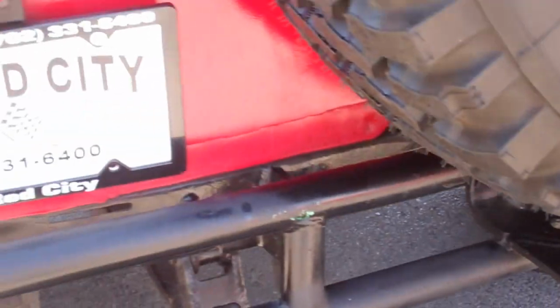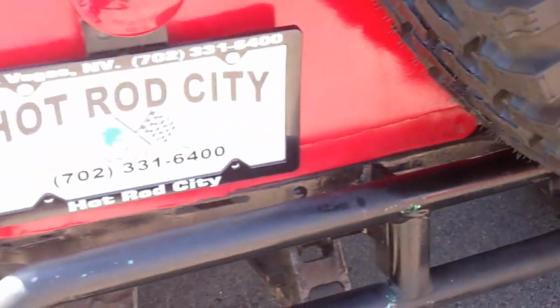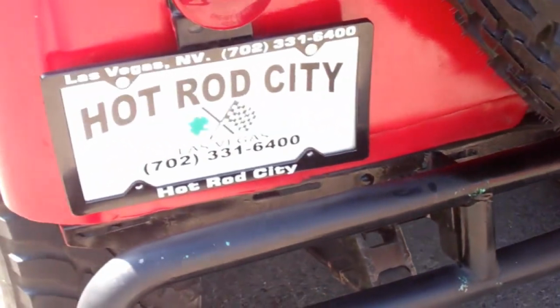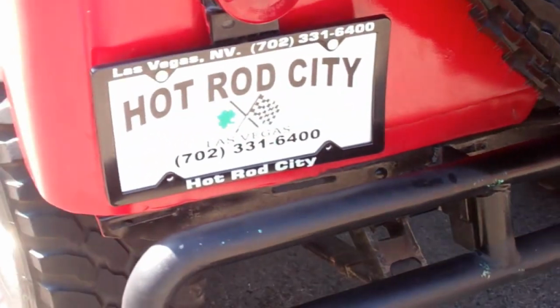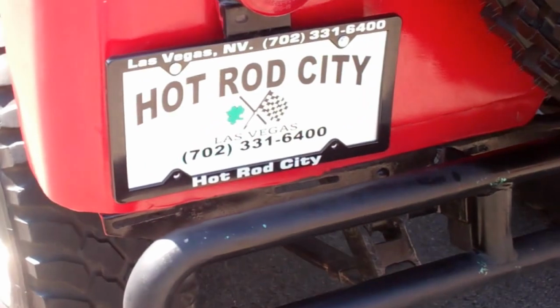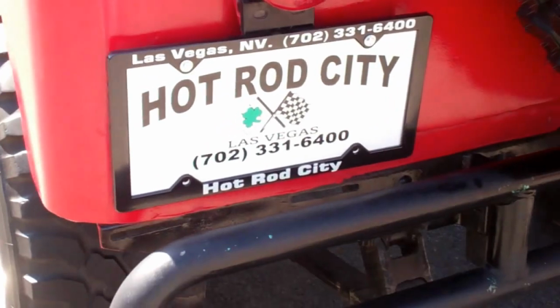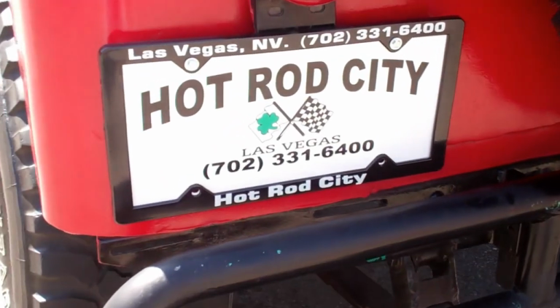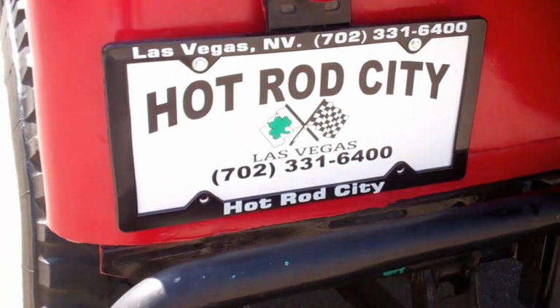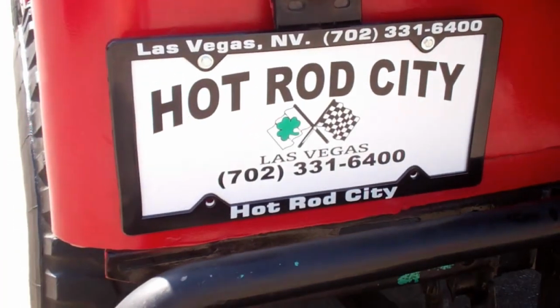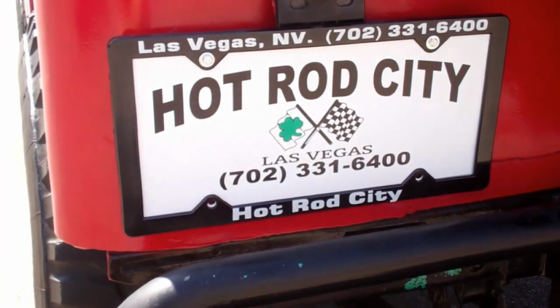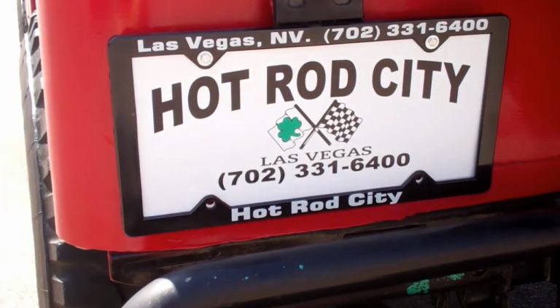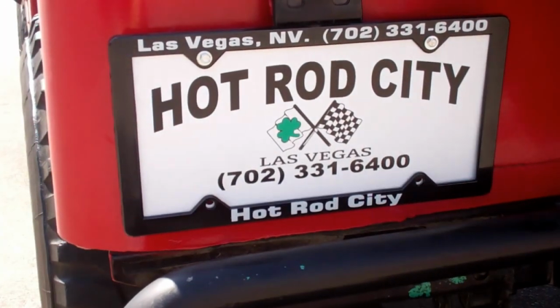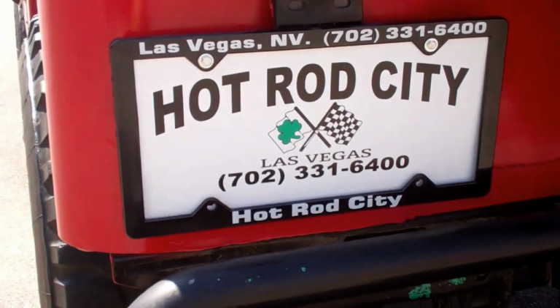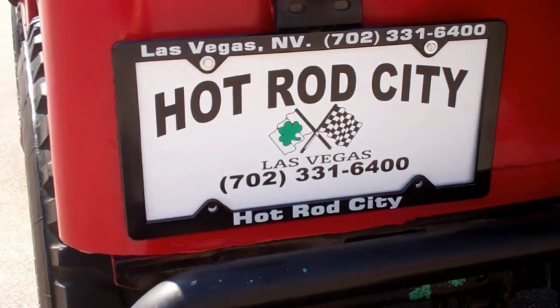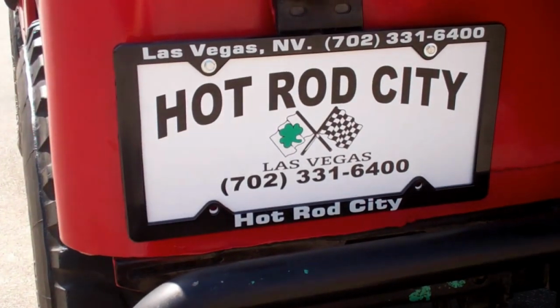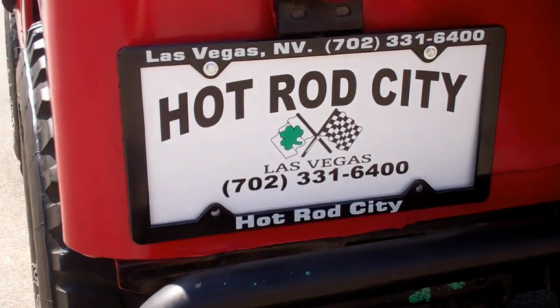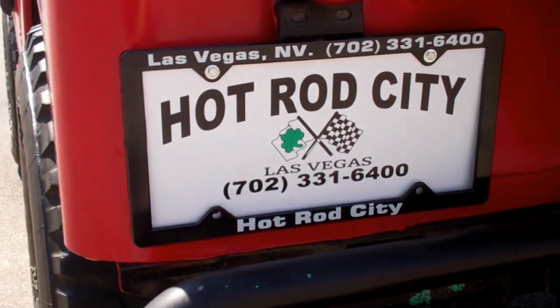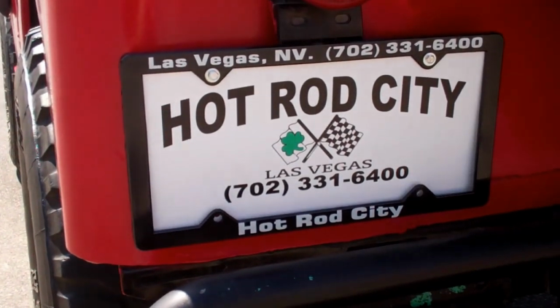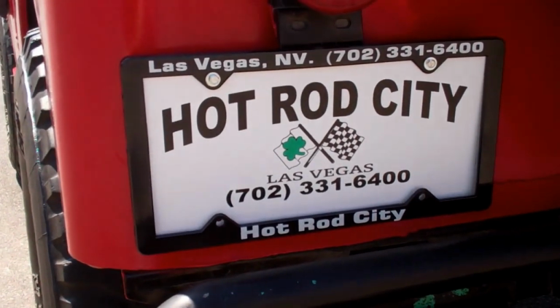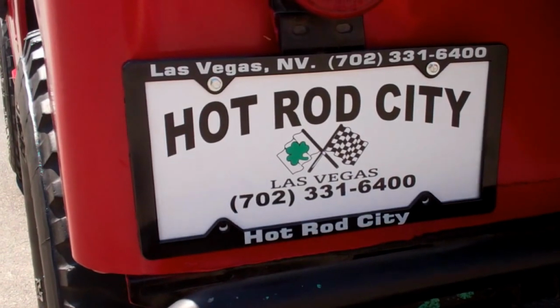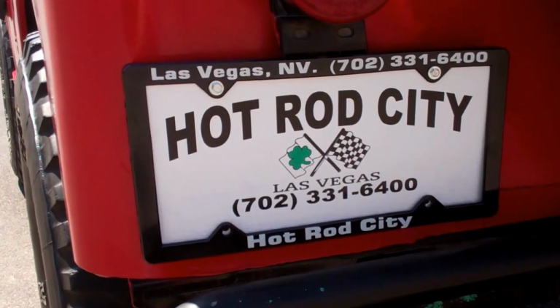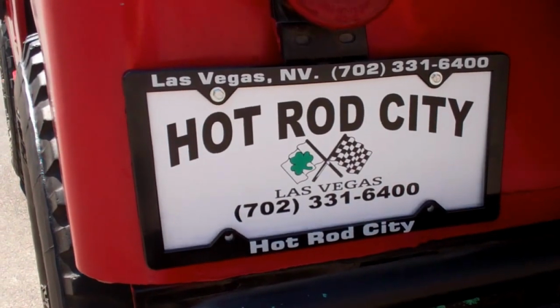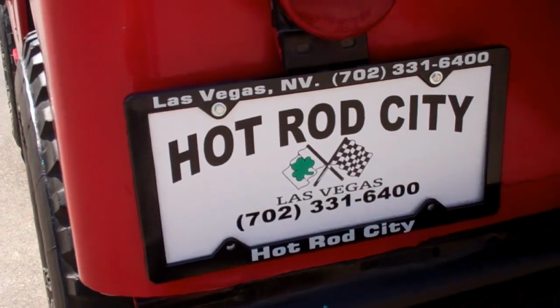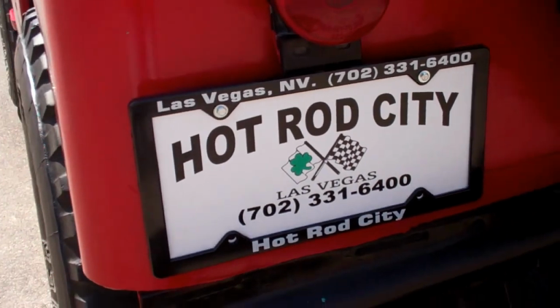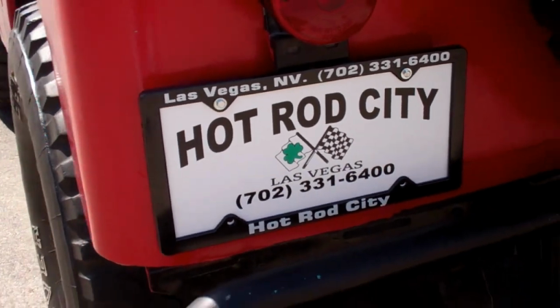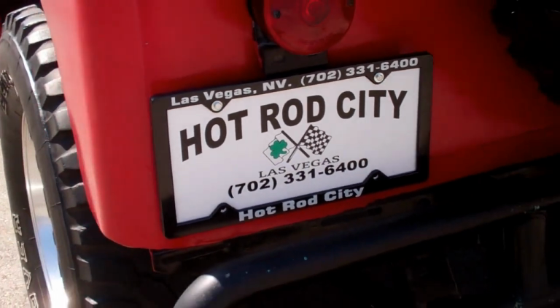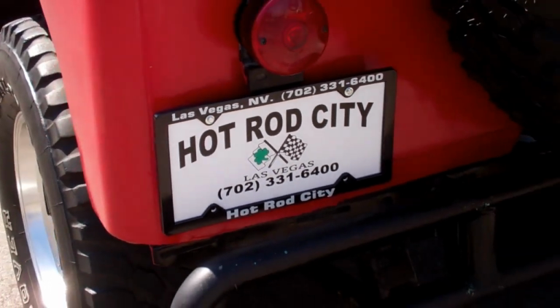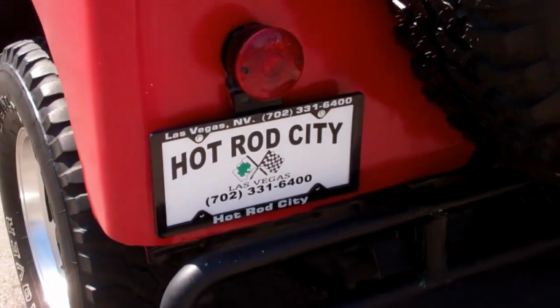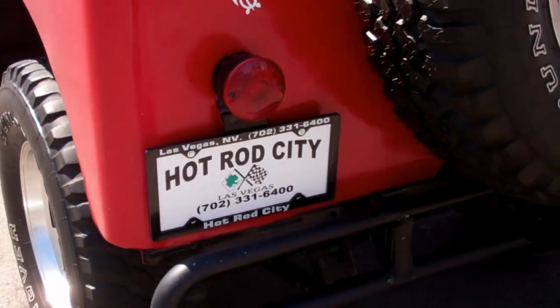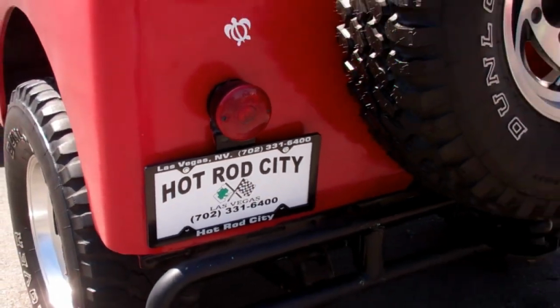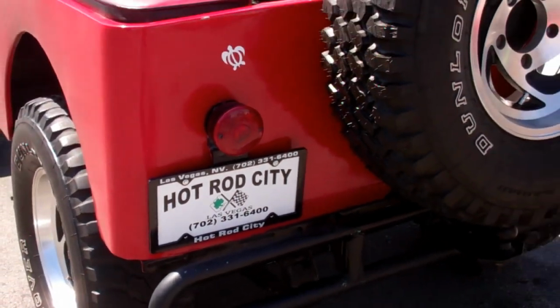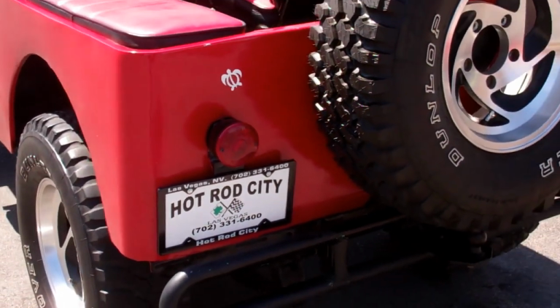Here at Hot Rod City, you can reach us at area code 702-331-6400. We're out here in beautiful Las Vegas, Nevada.